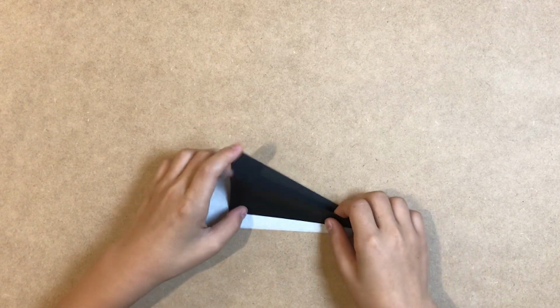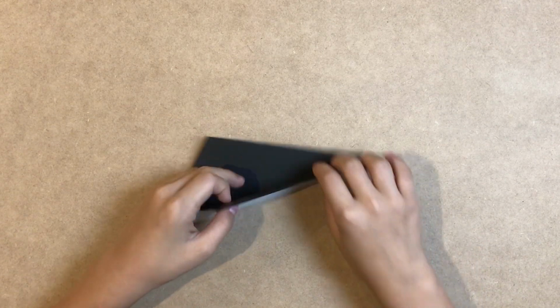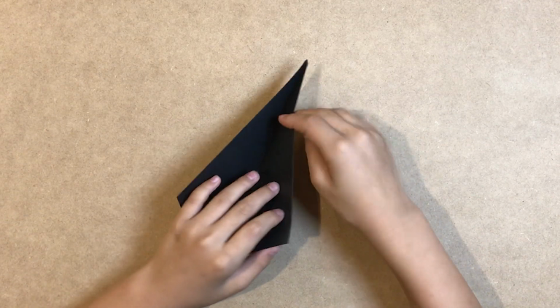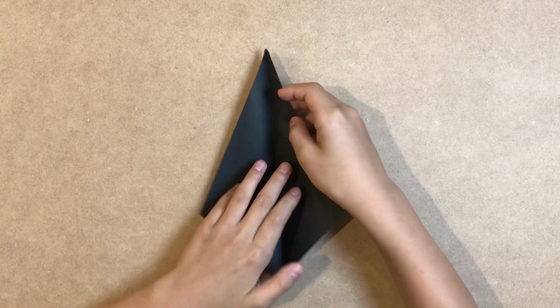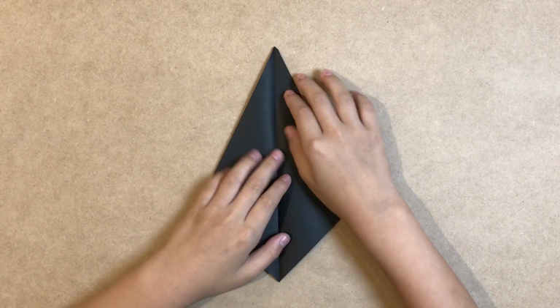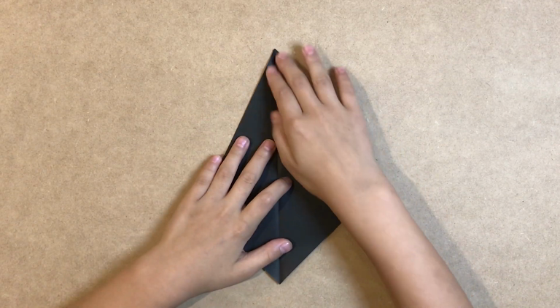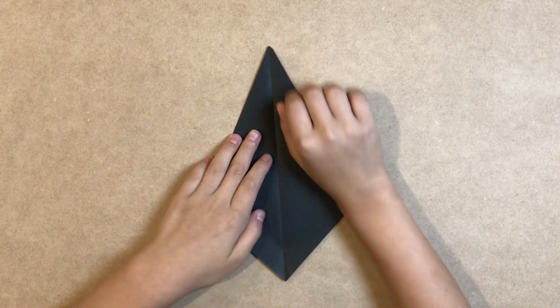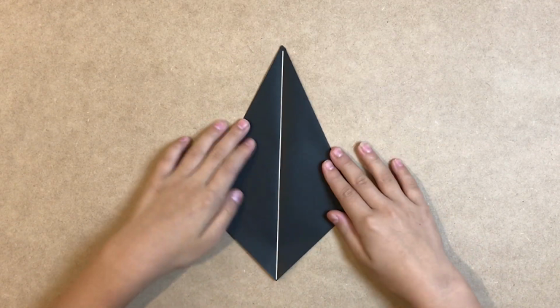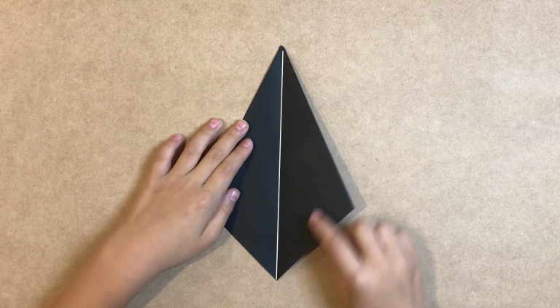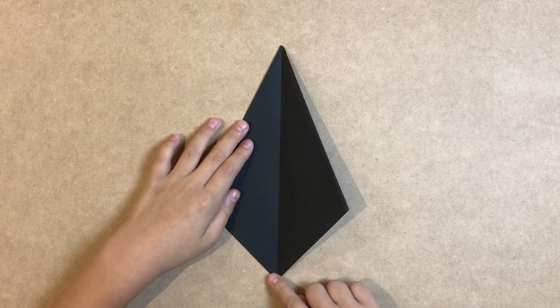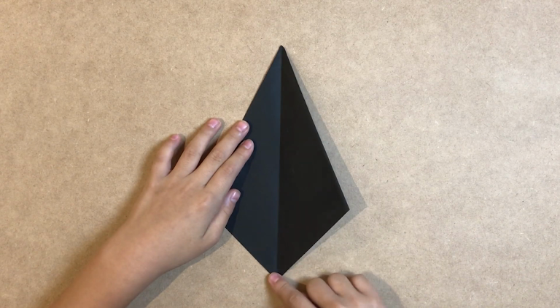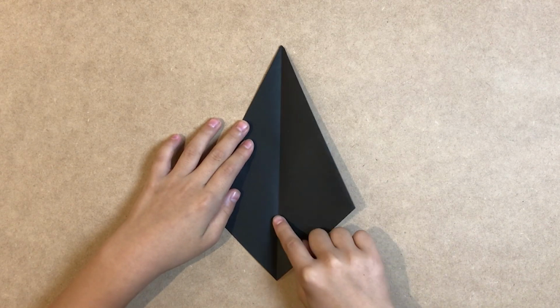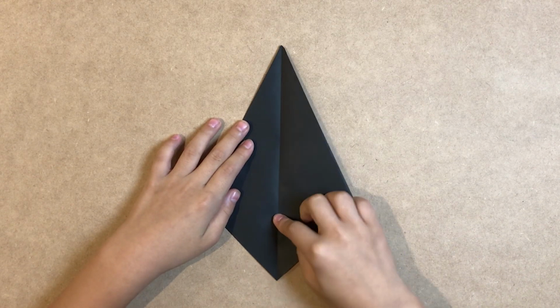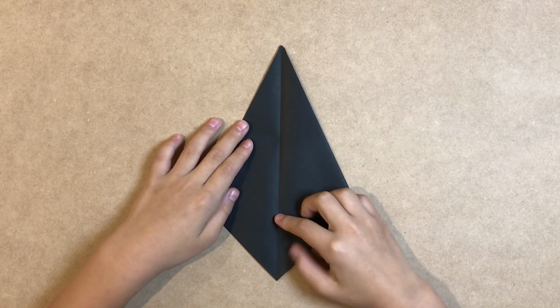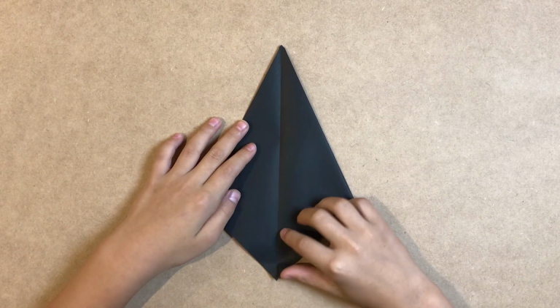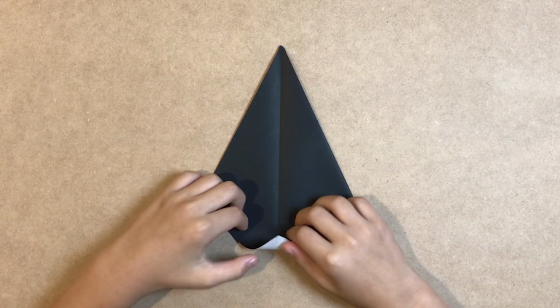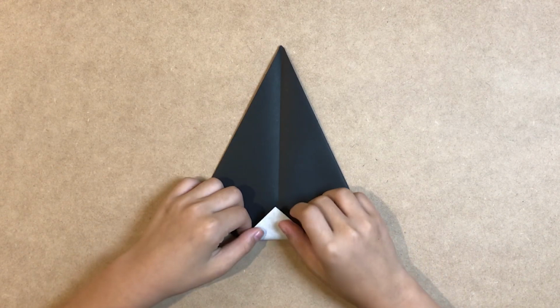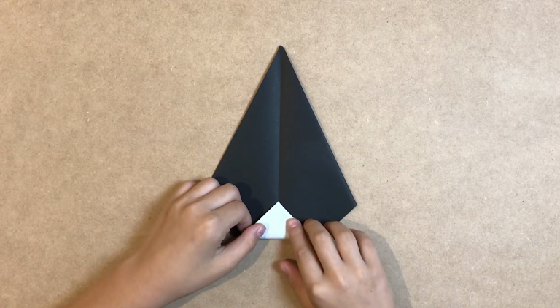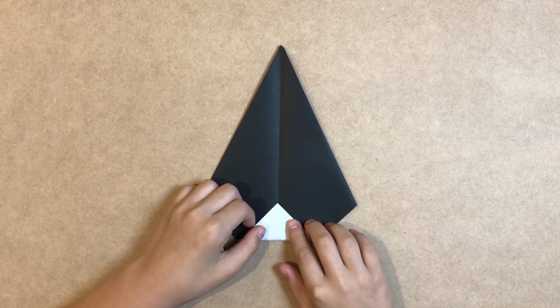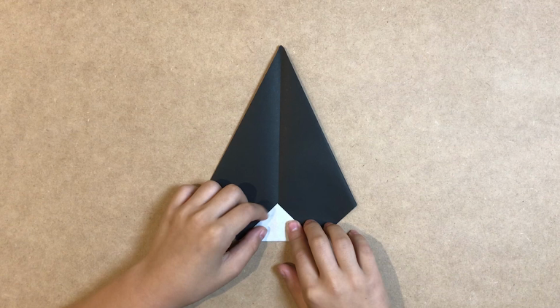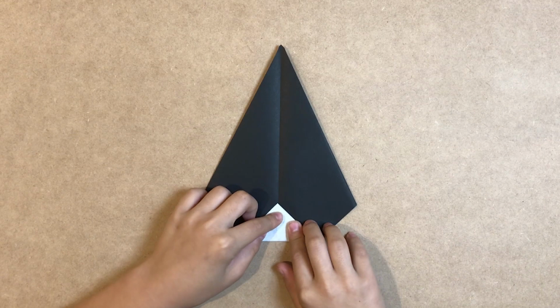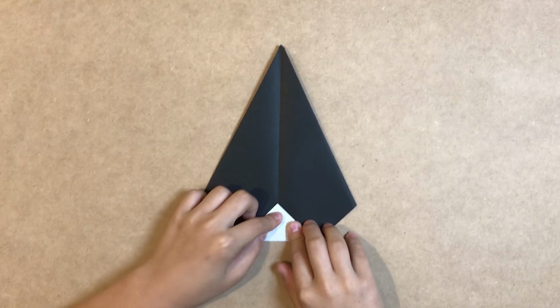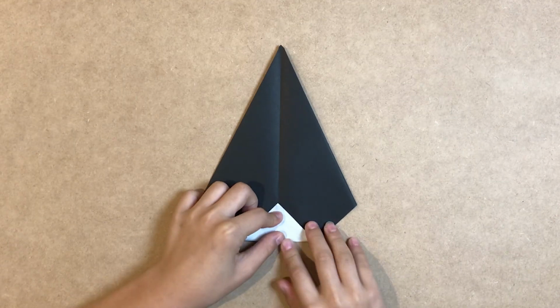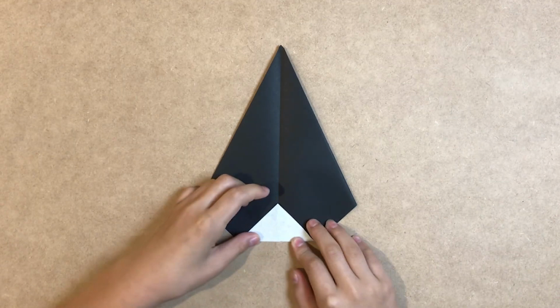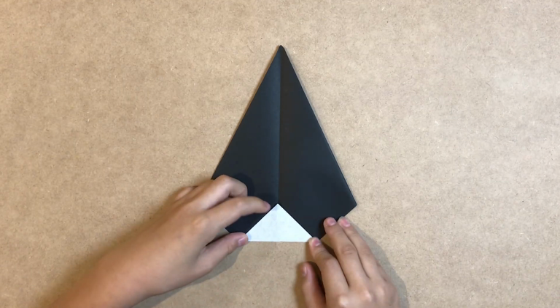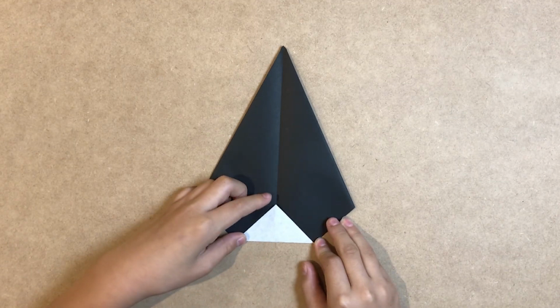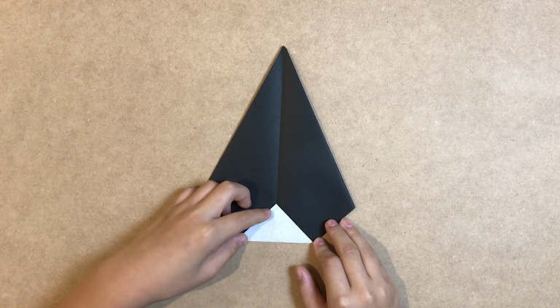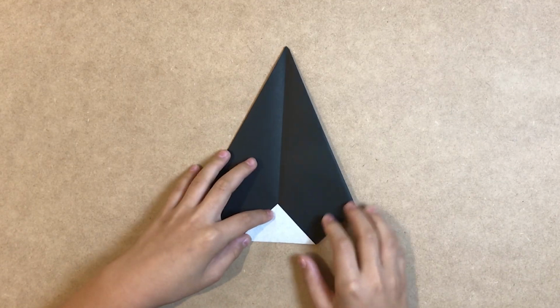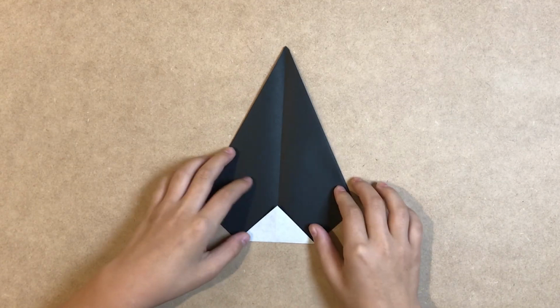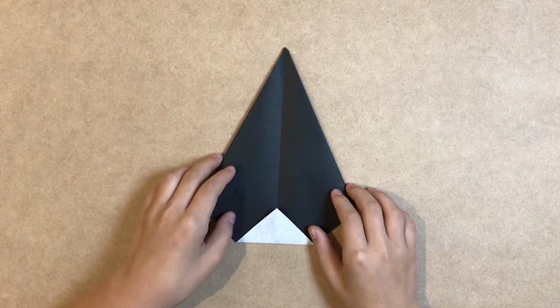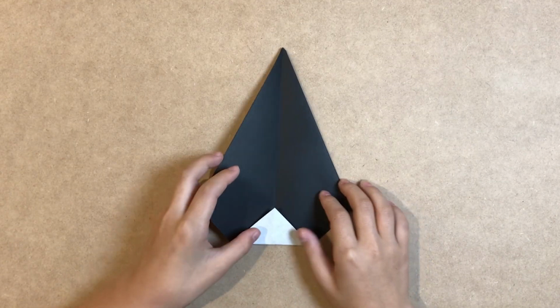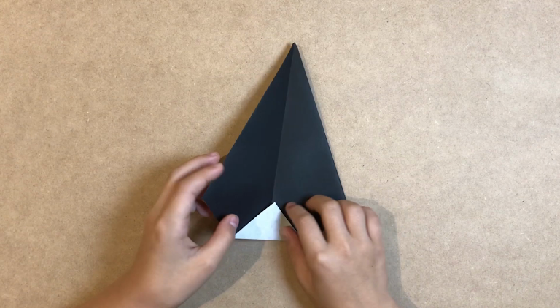Open it. Fold the bottom corner up. And fold in half to the right.